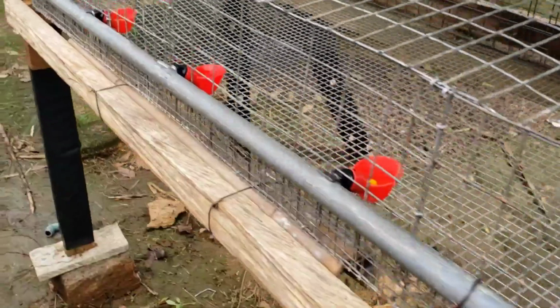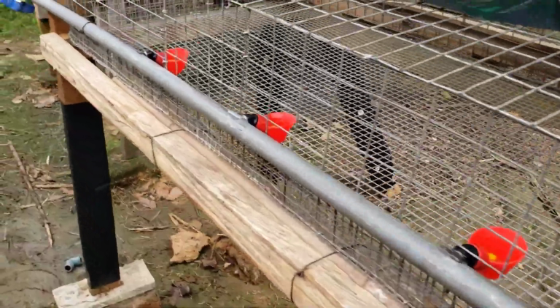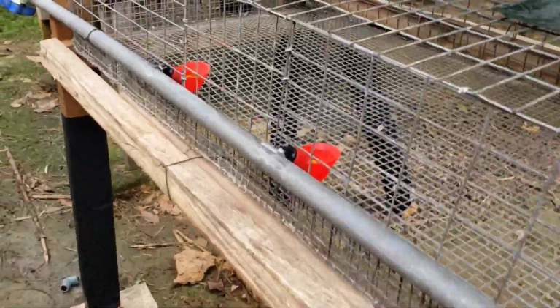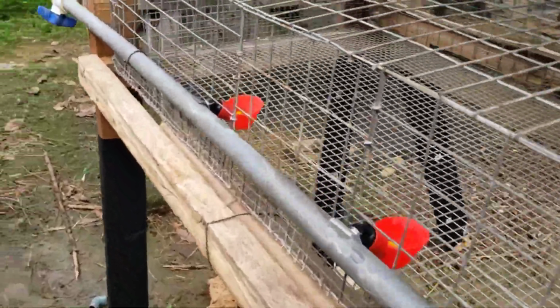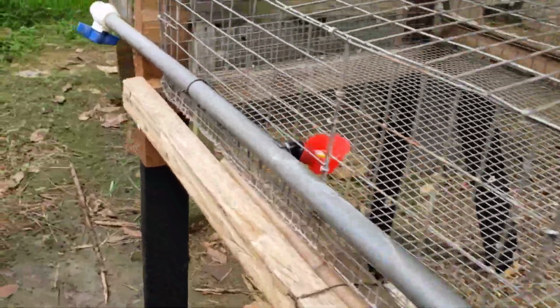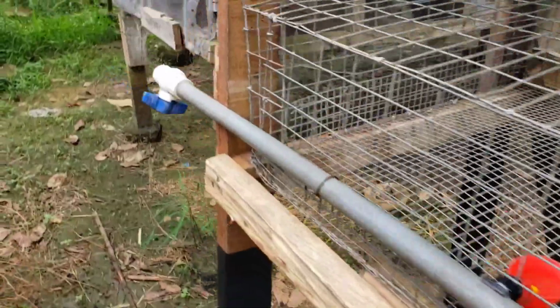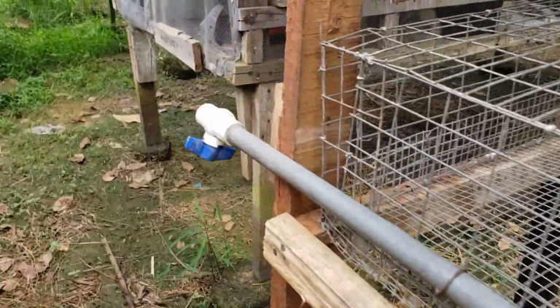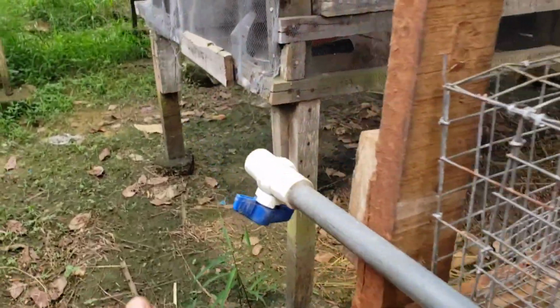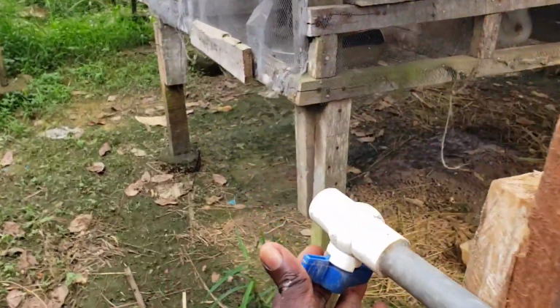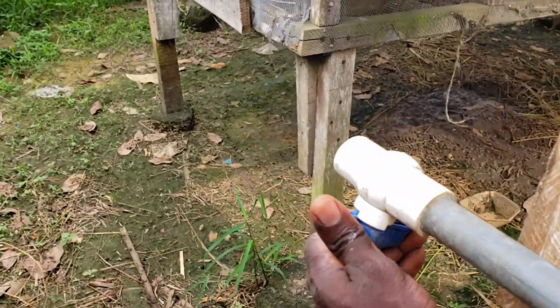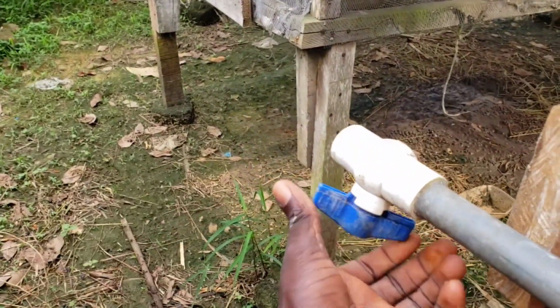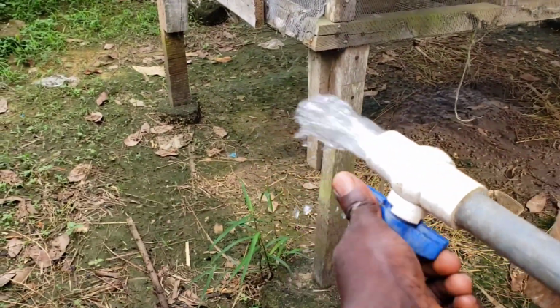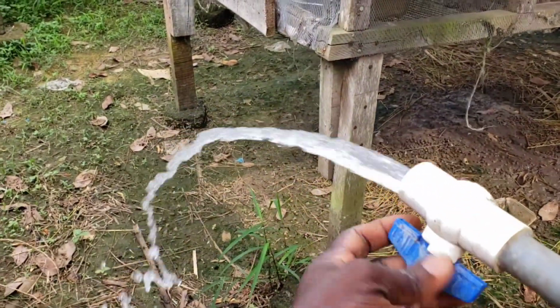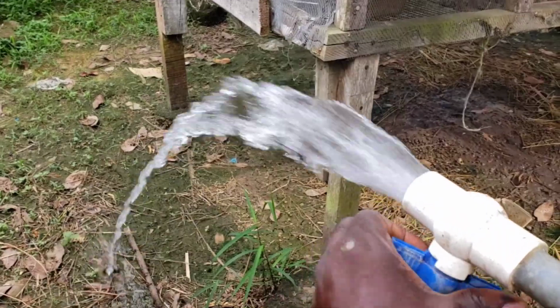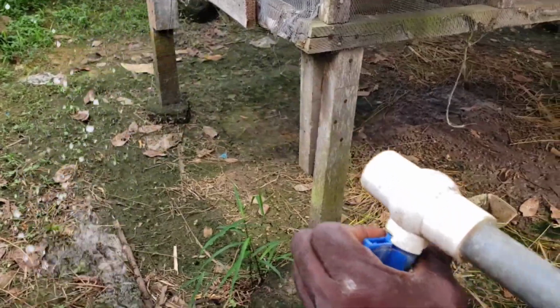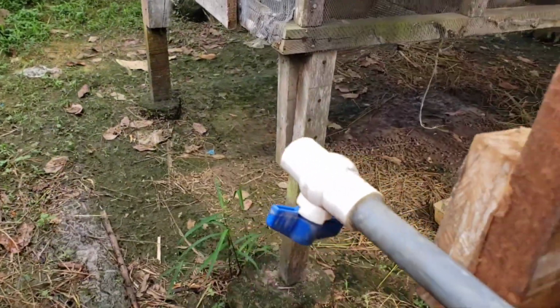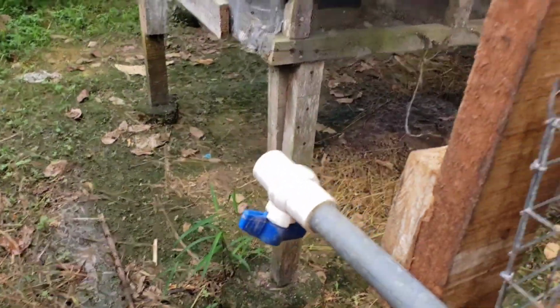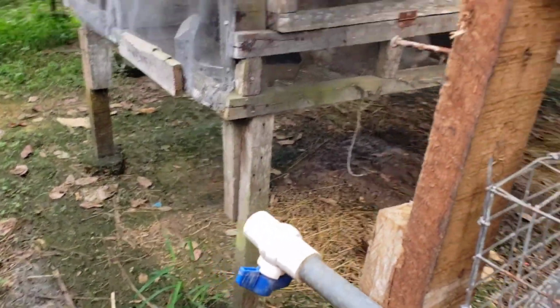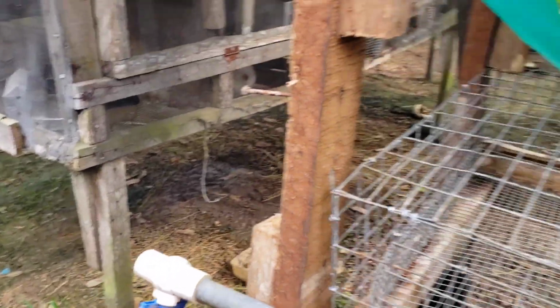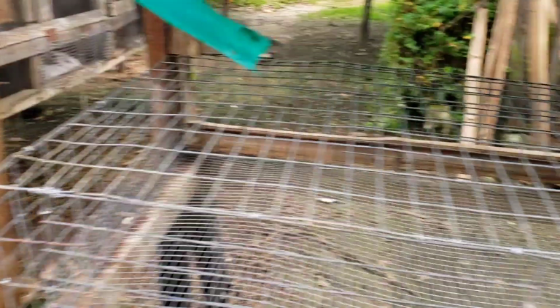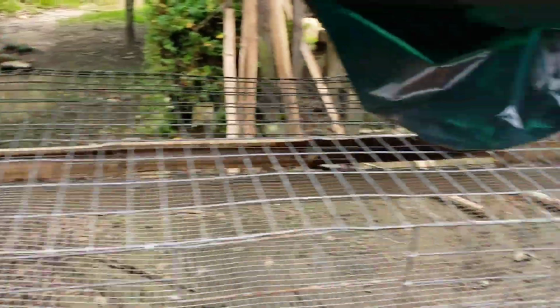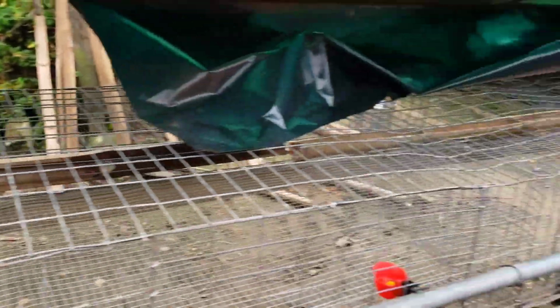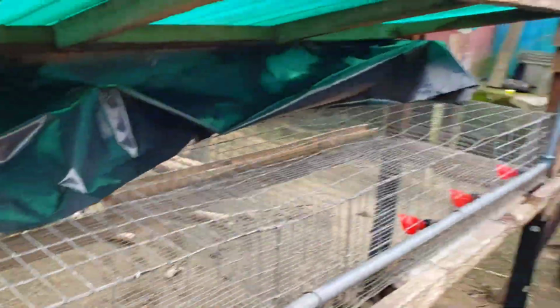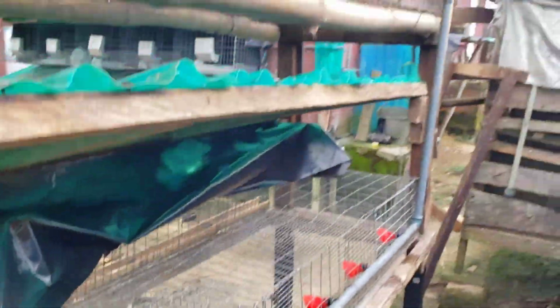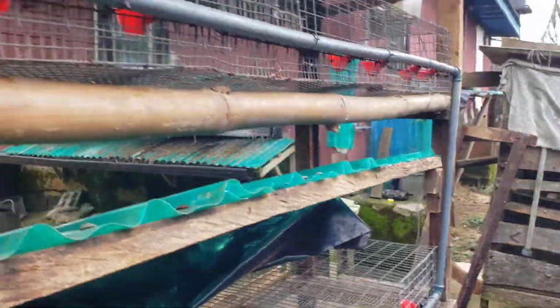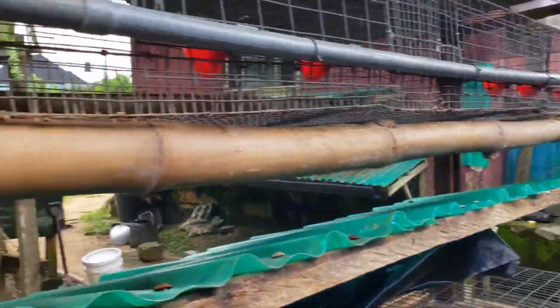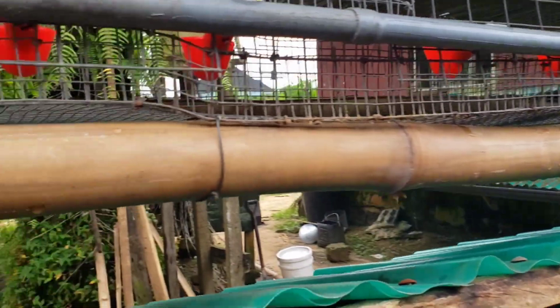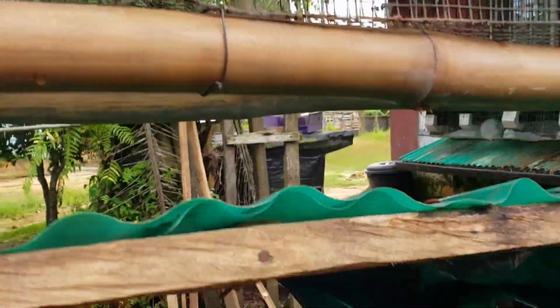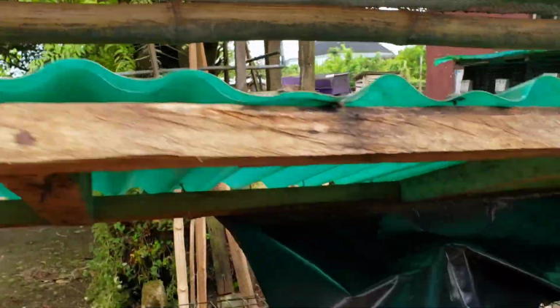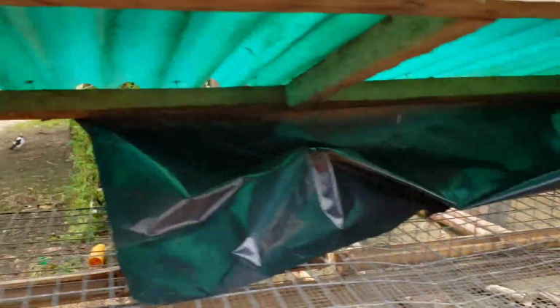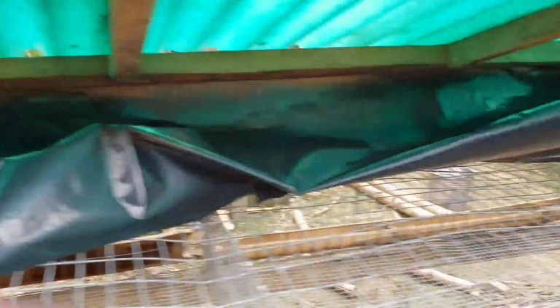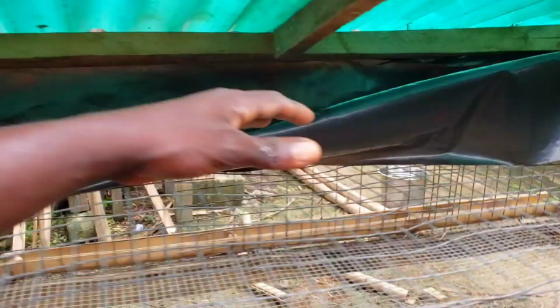There's an outlet where we can empty the water or flush the pipe.